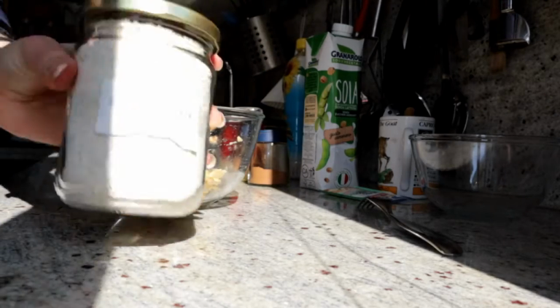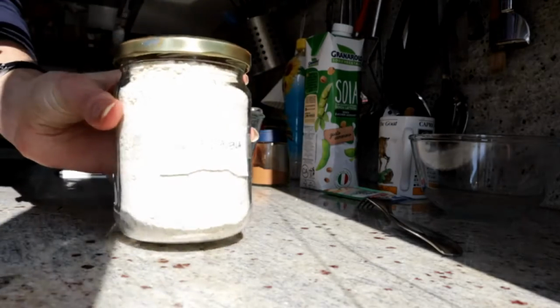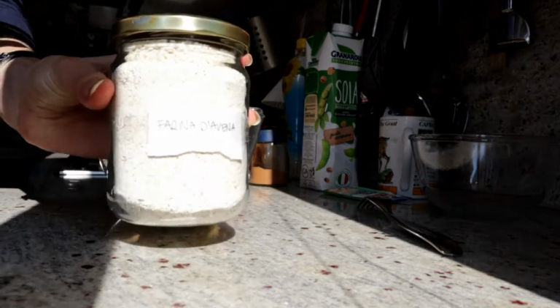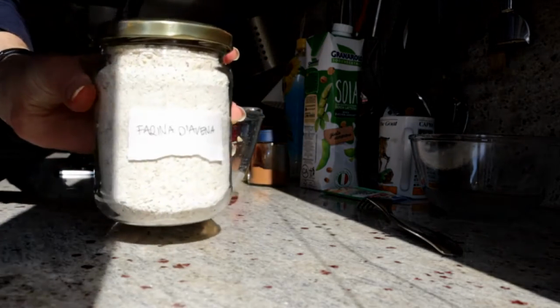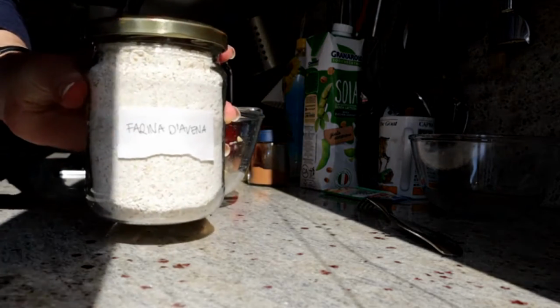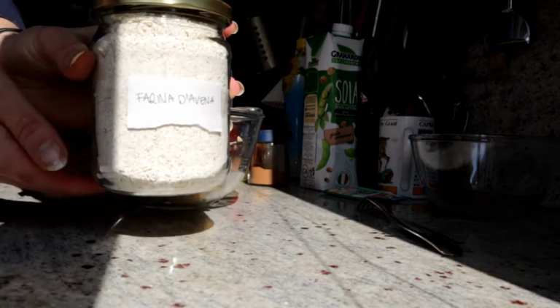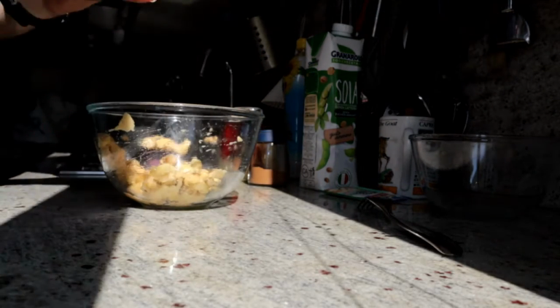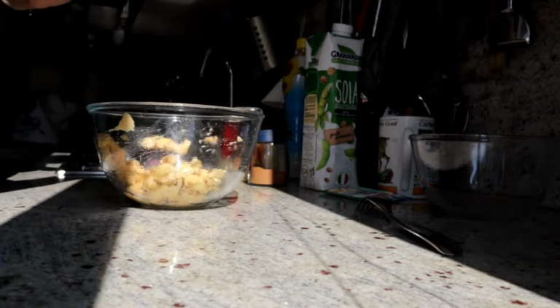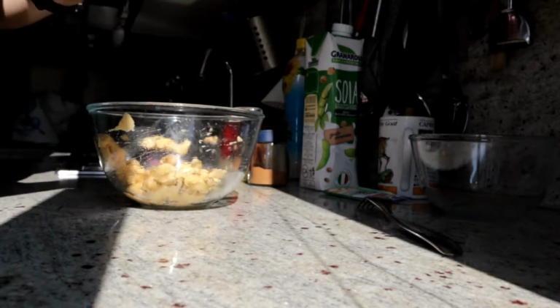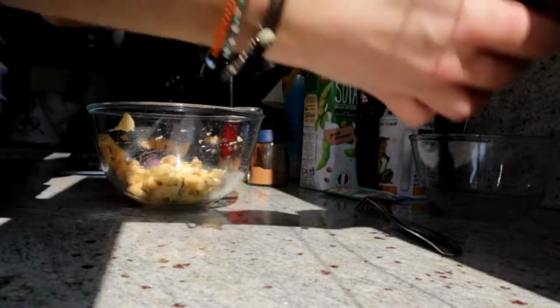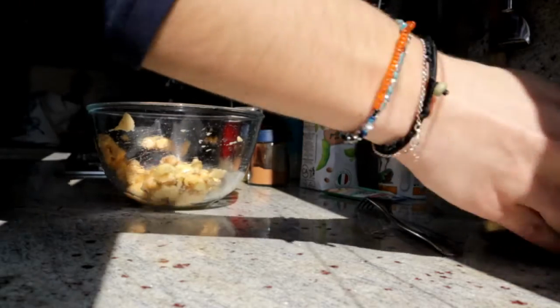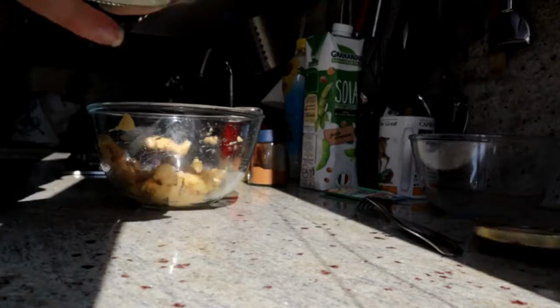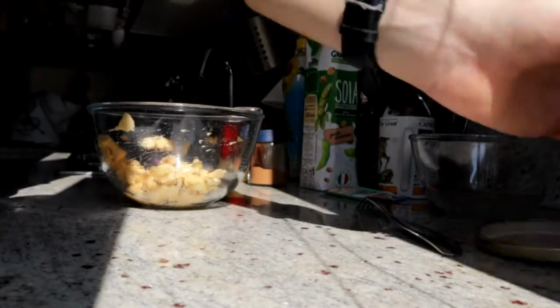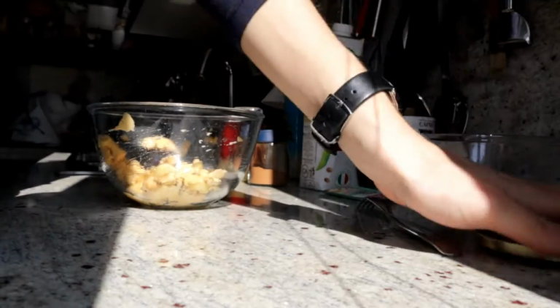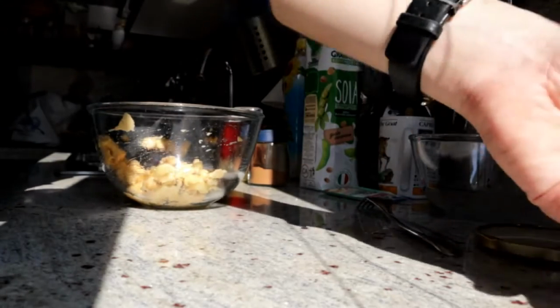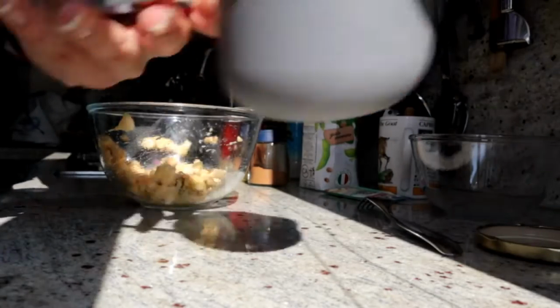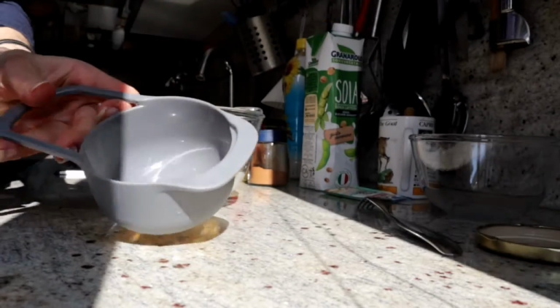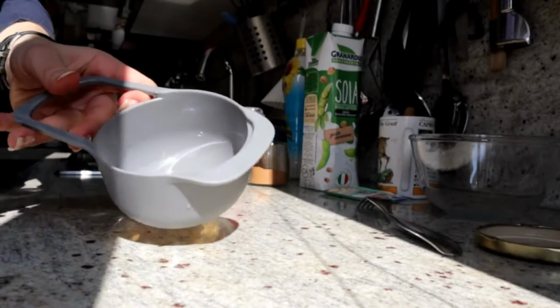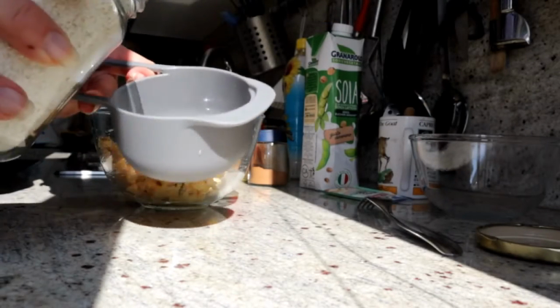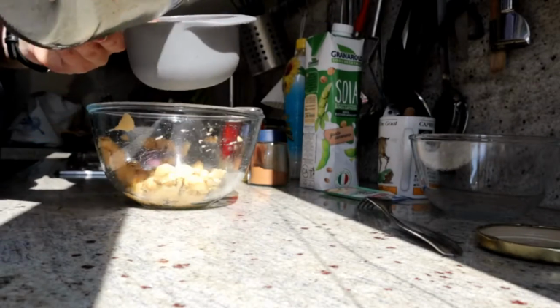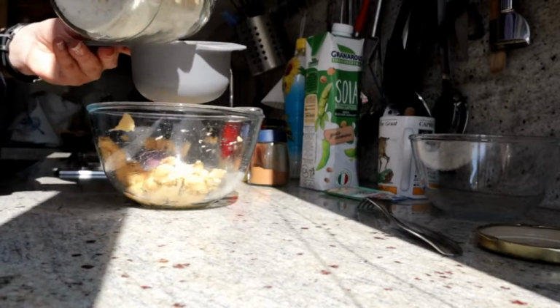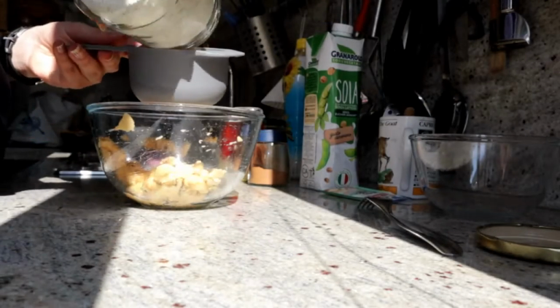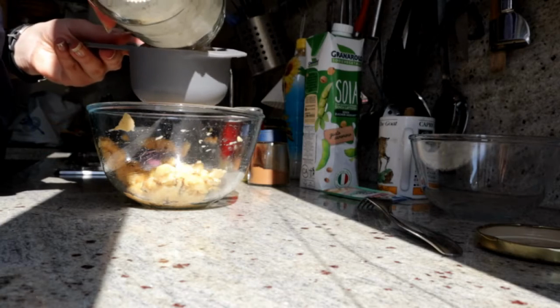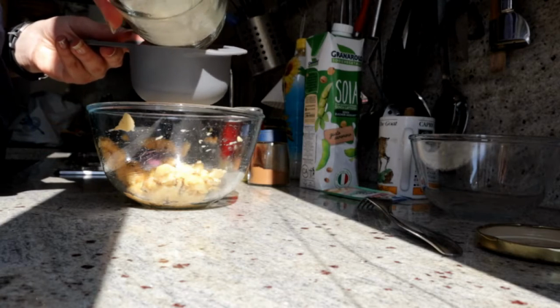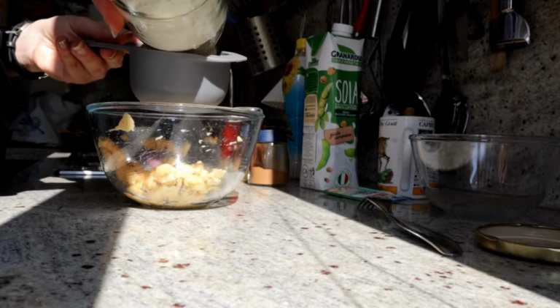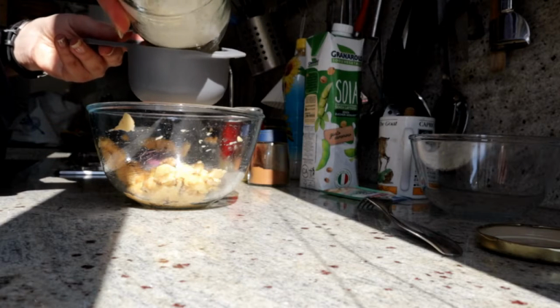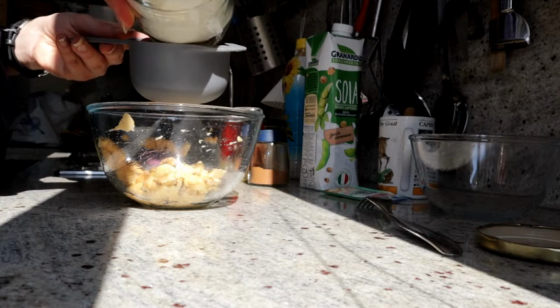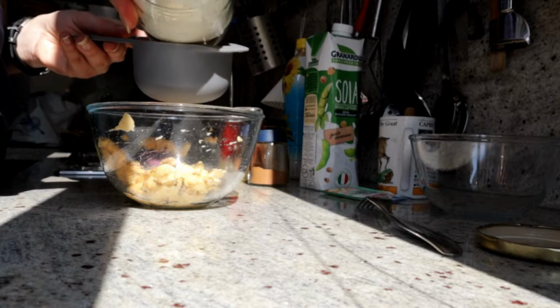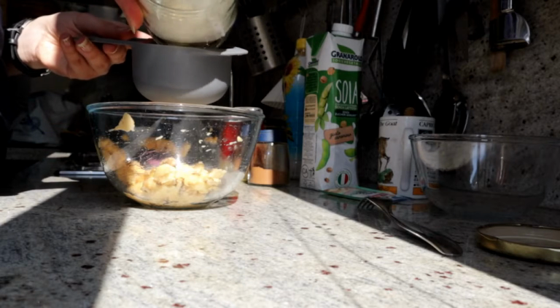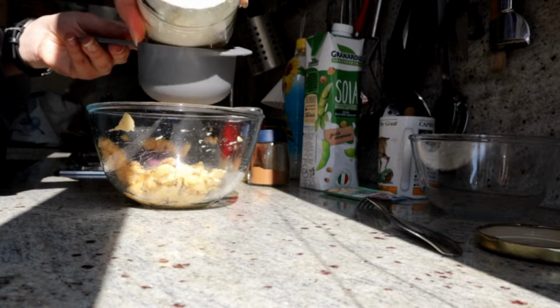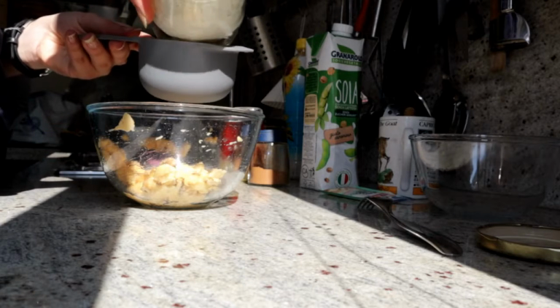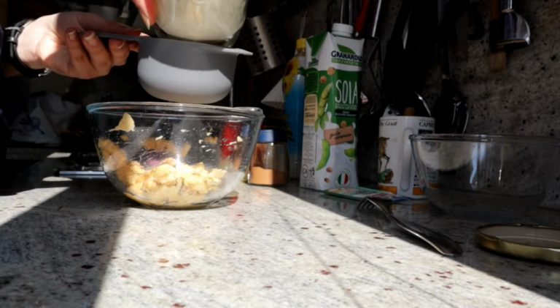Then add two cups of oat flour. You can make it yourself — just put two cups of rolled oats in a food processor and let it run for about one to two minutes.